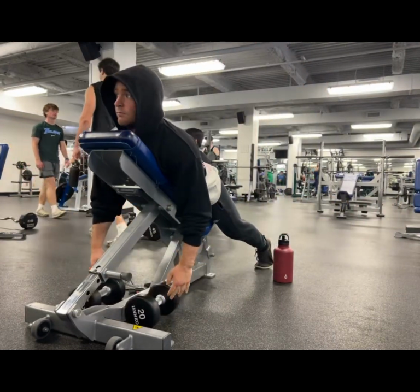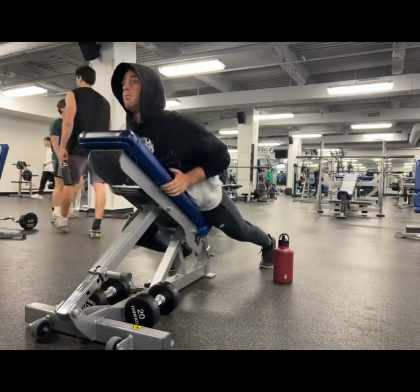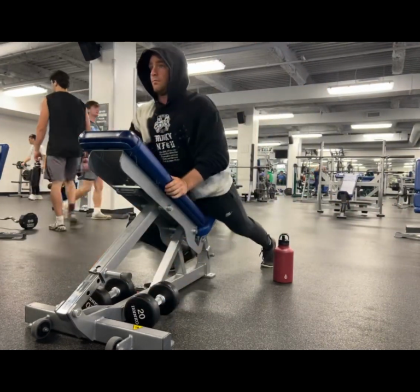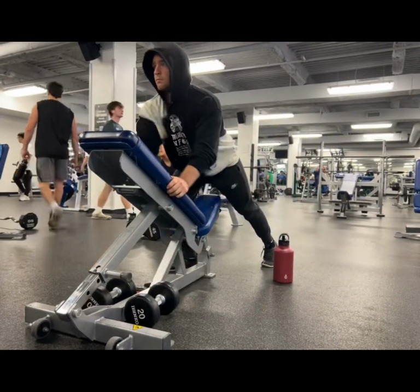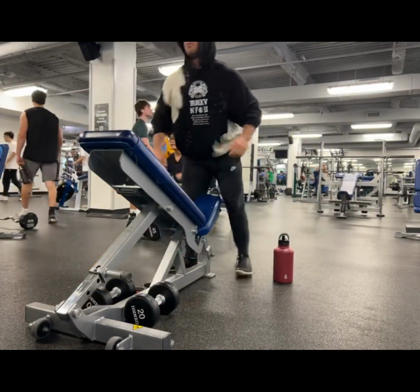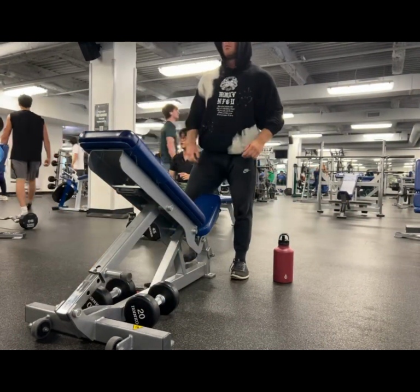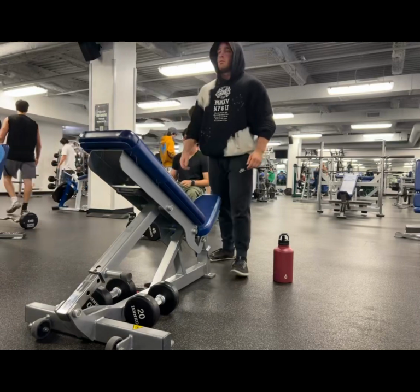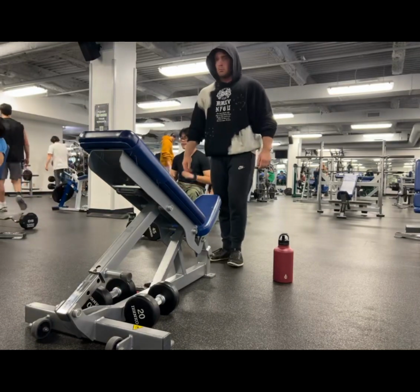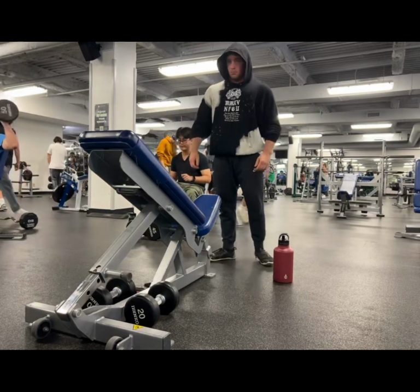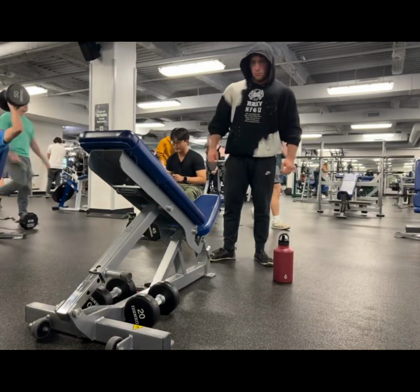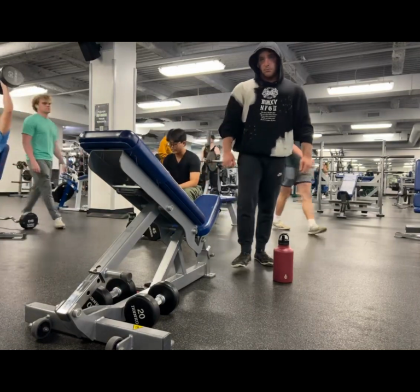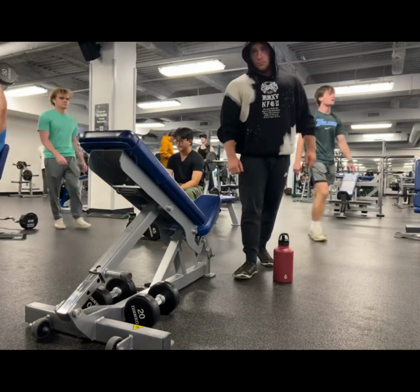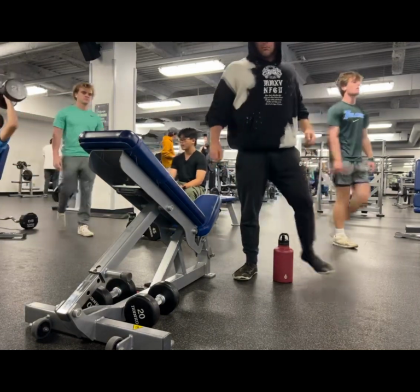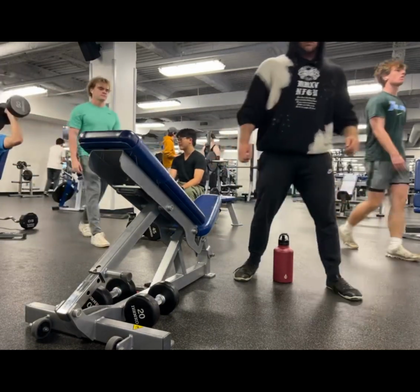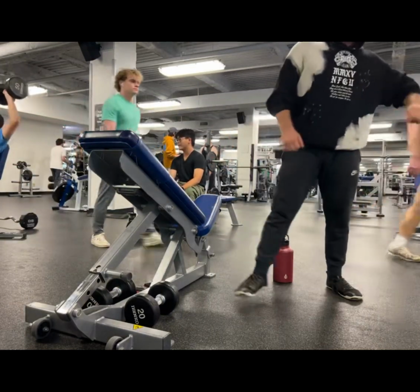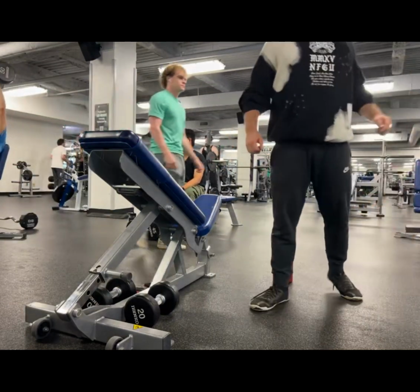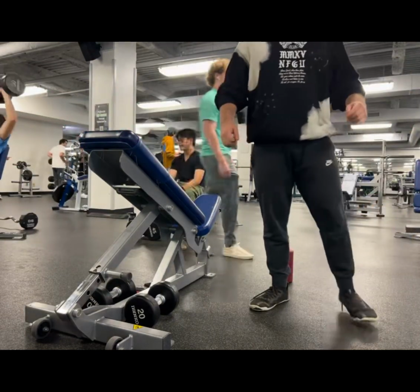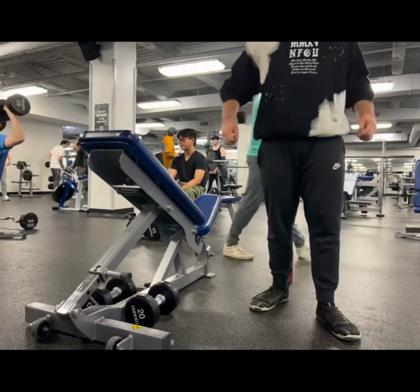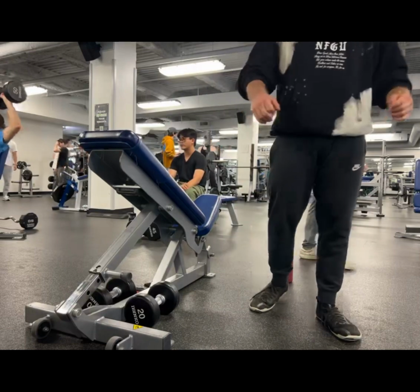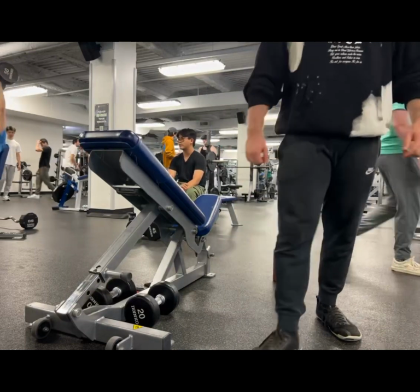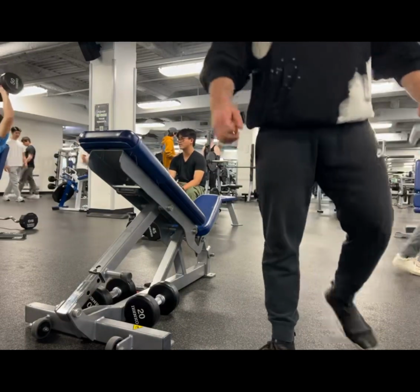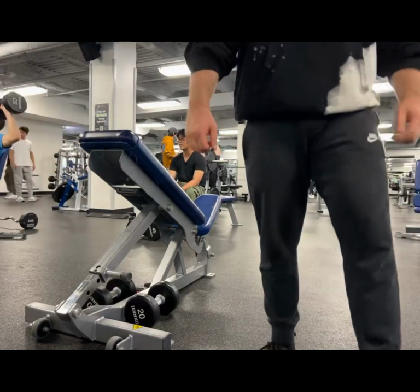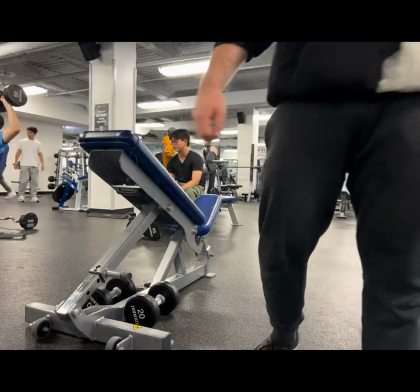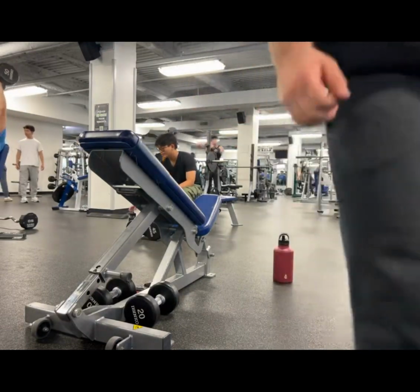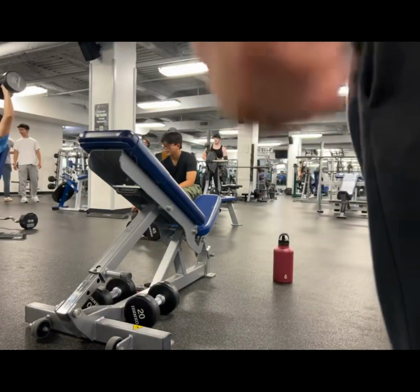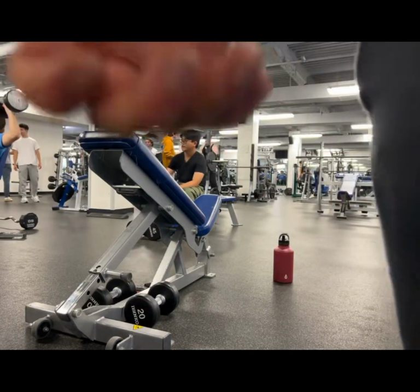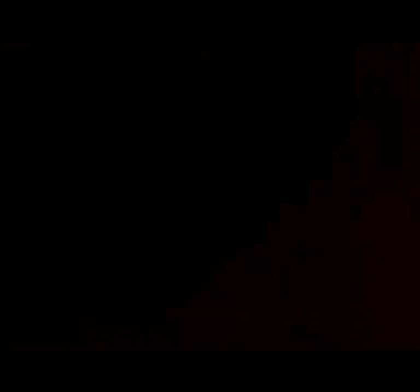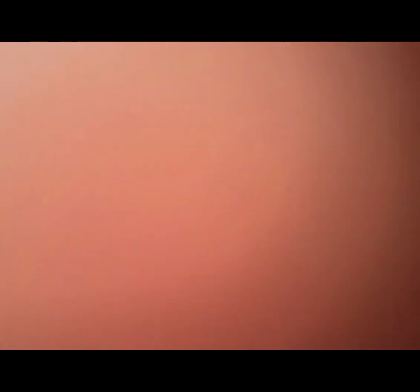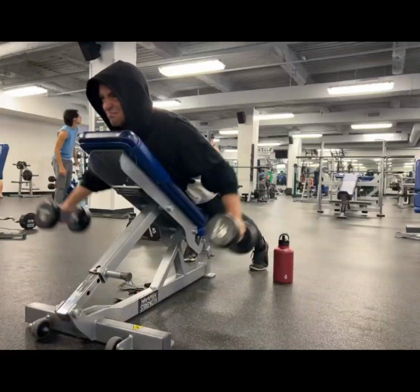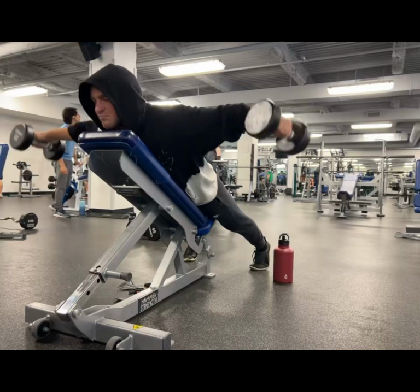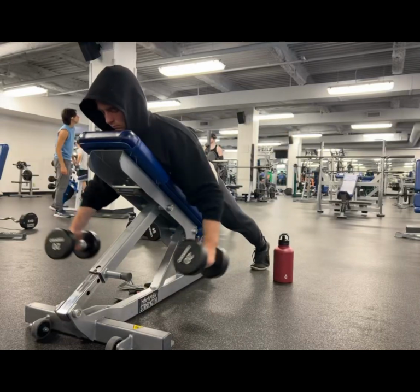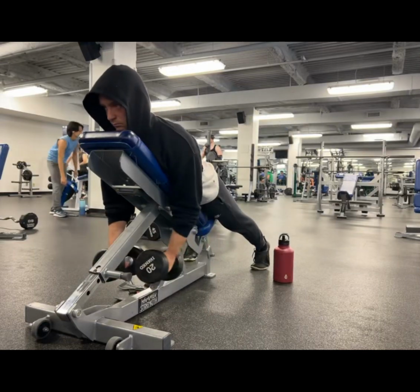That's my boy in the background. I love the chest supported laterals — you really get to focus on the lateral head of the deltoid. You also get some trap activation as well. You could probably see my trap squeezing in the back during that video.